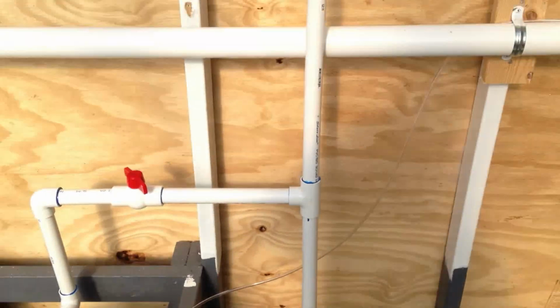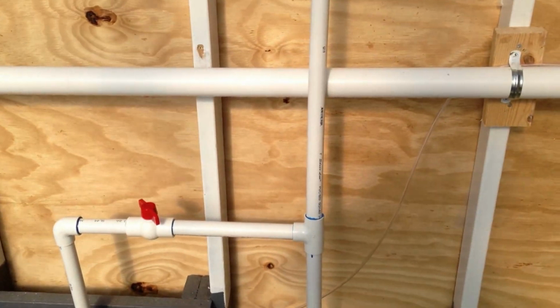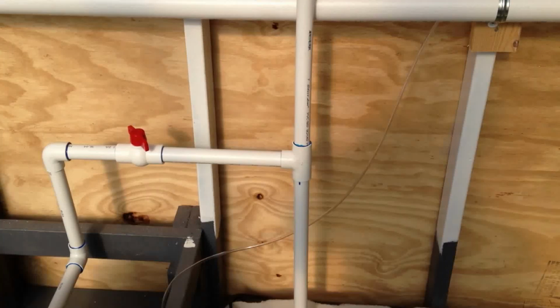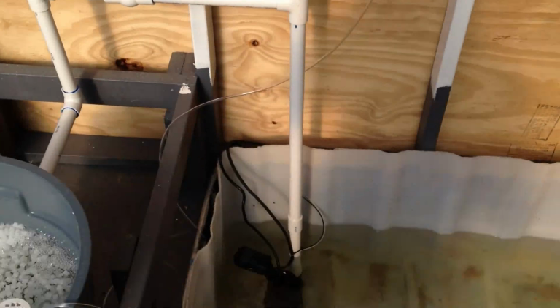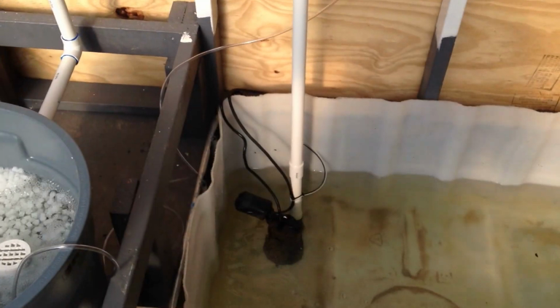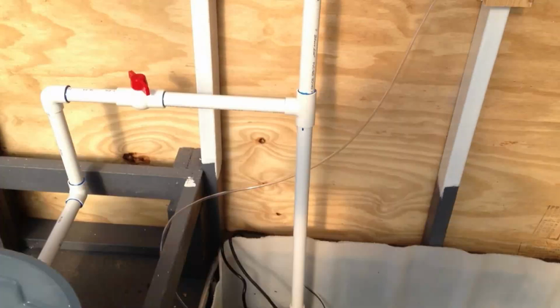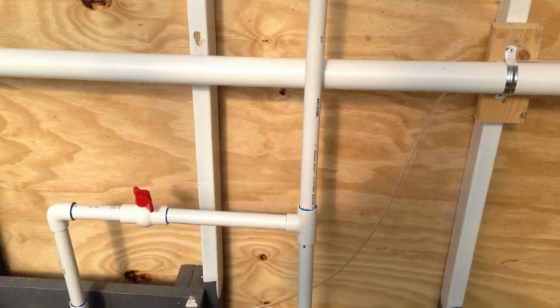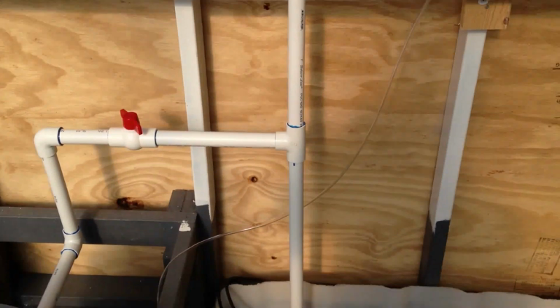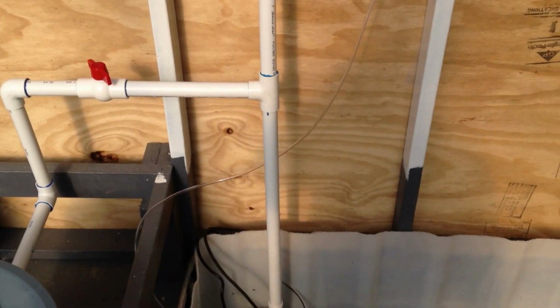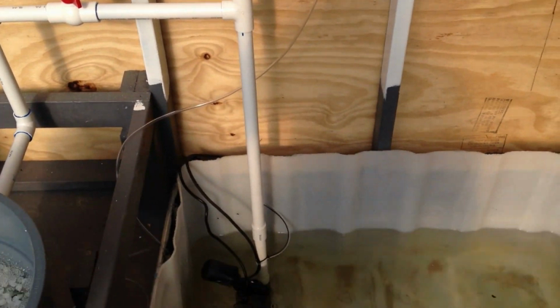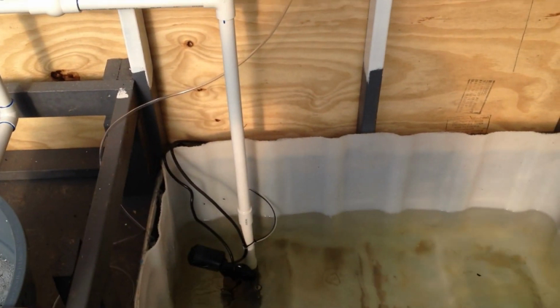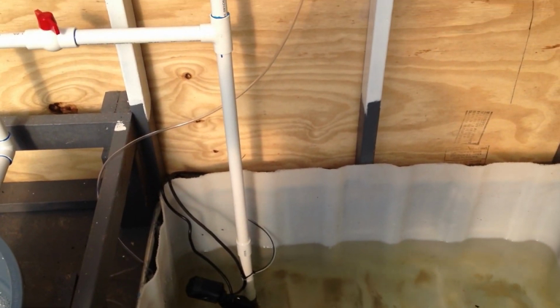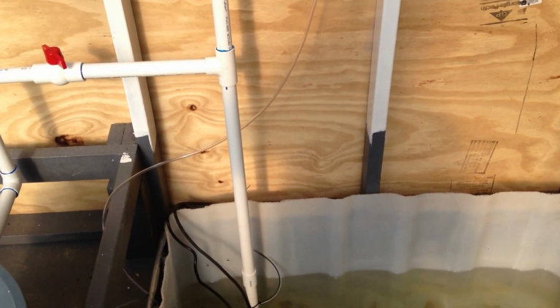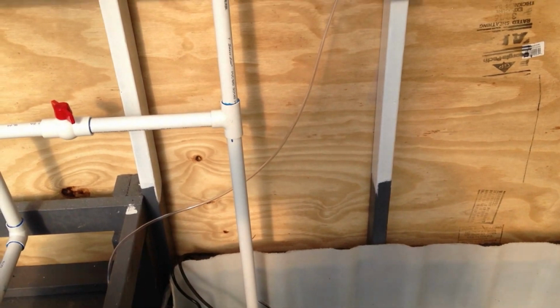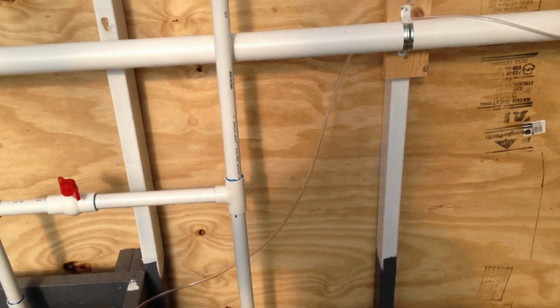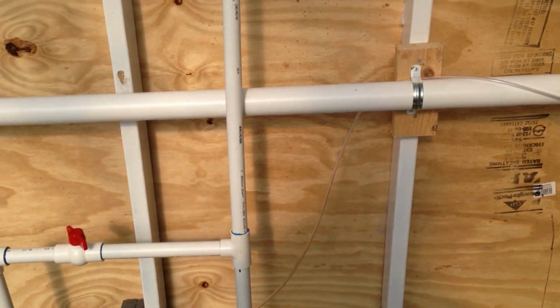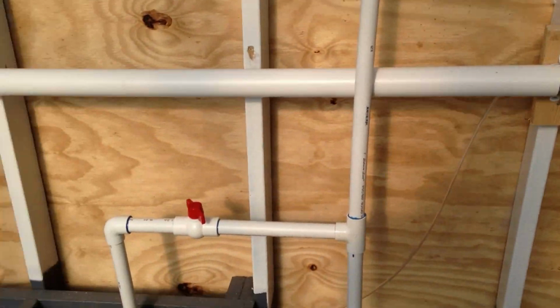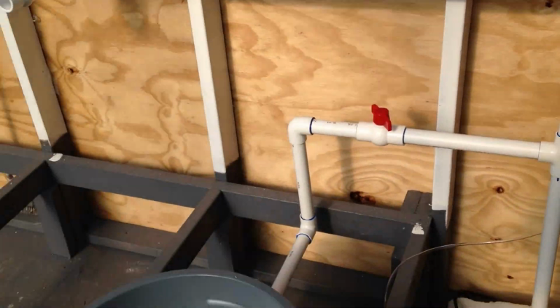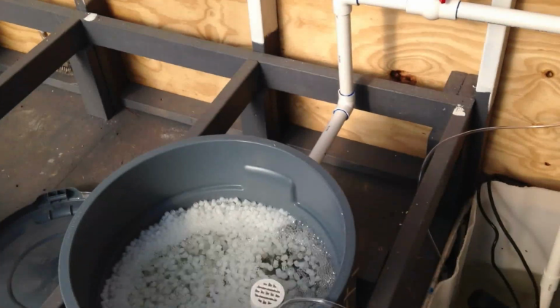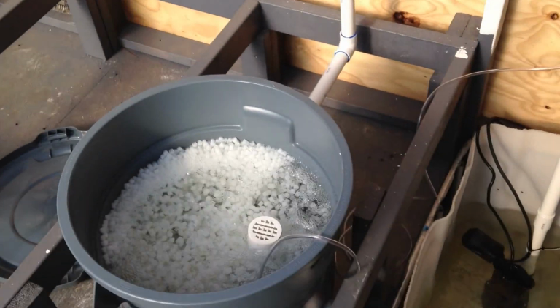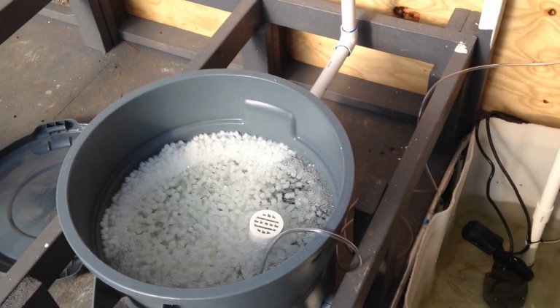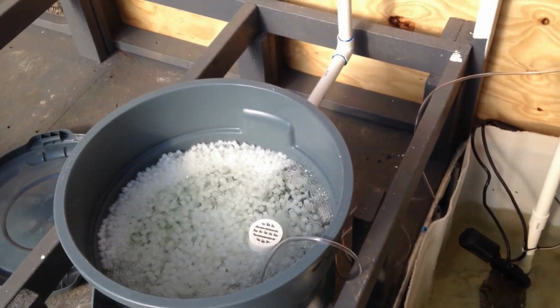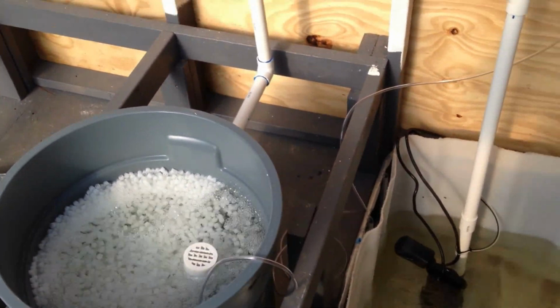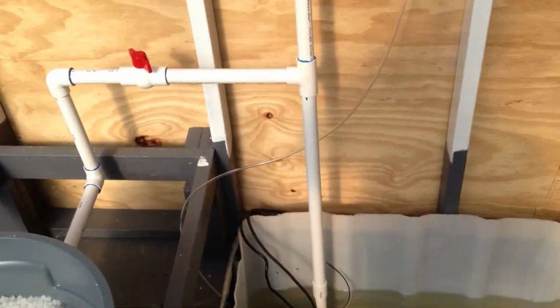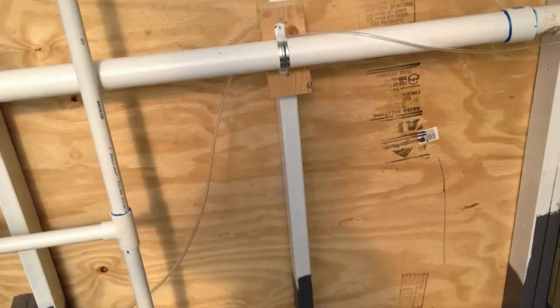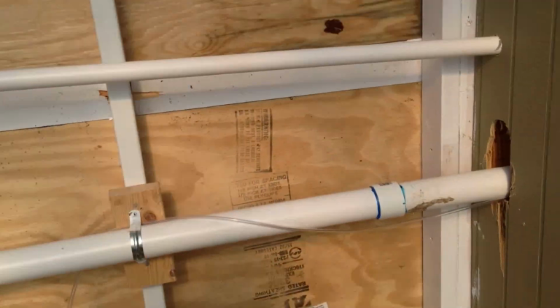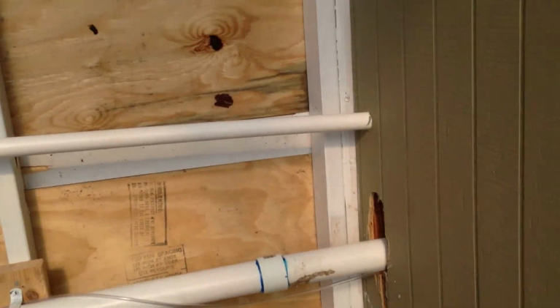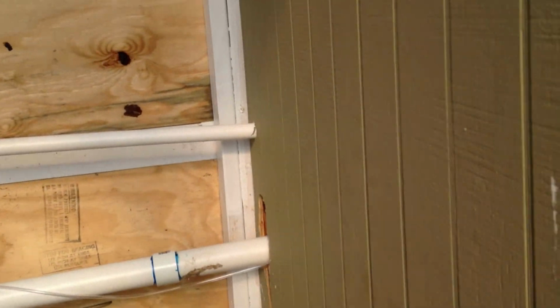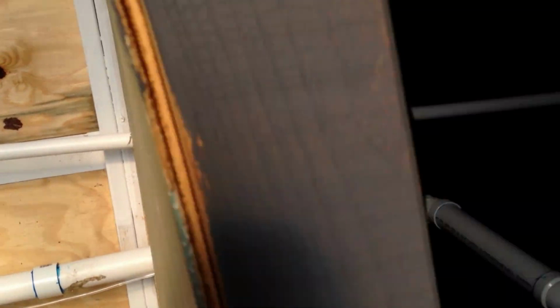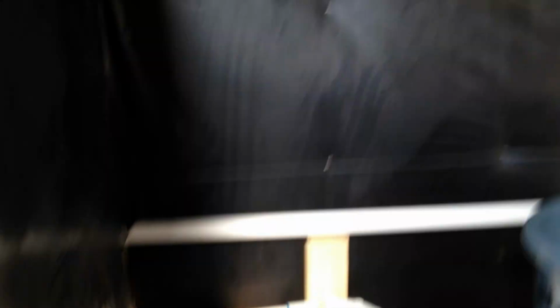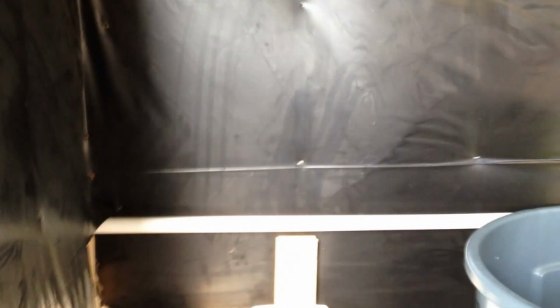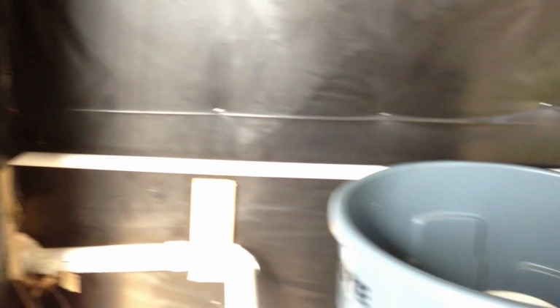There's the relief for the main pump system. It was too powerful when I first got it and it was overflowing my fish tank, so I ran the bio media off of that to take some of that pressure off the pump. The pump feeds back into the shed.